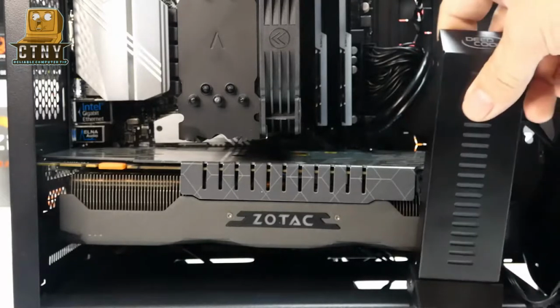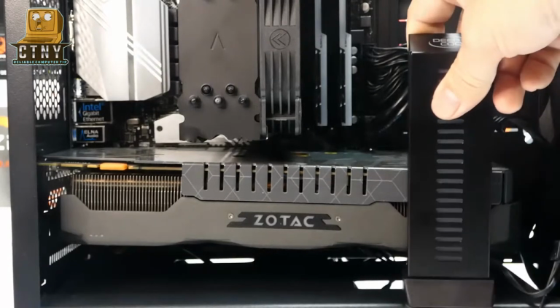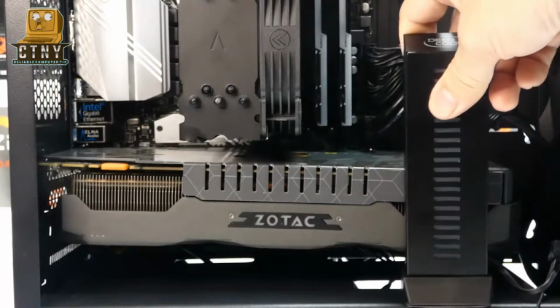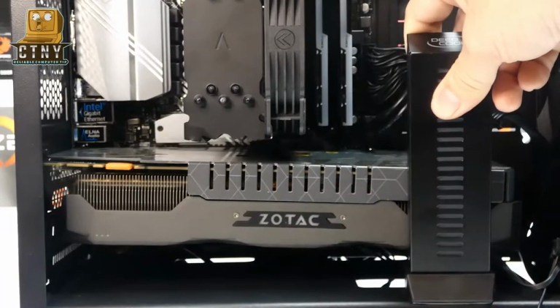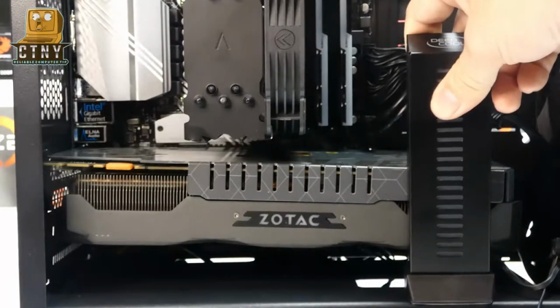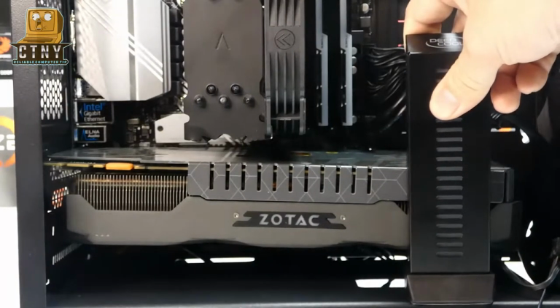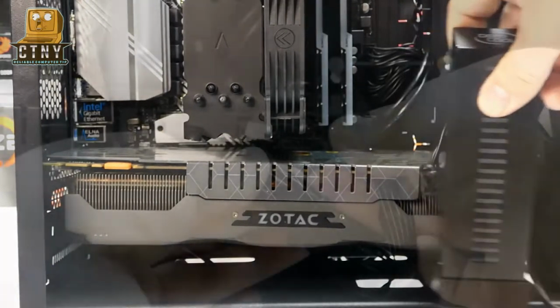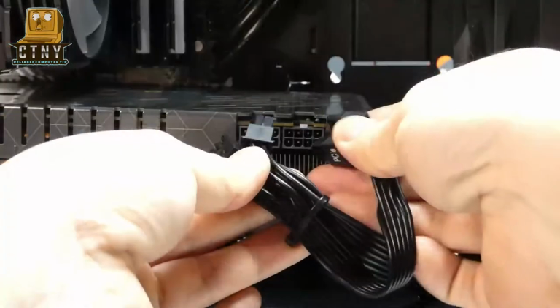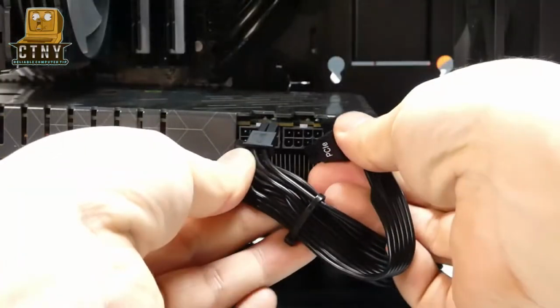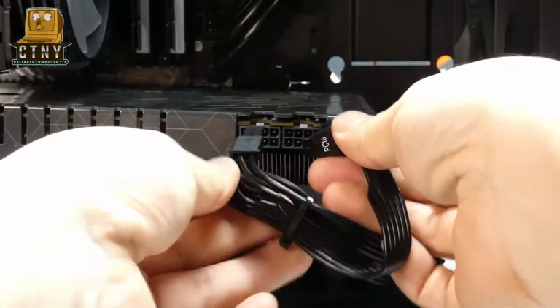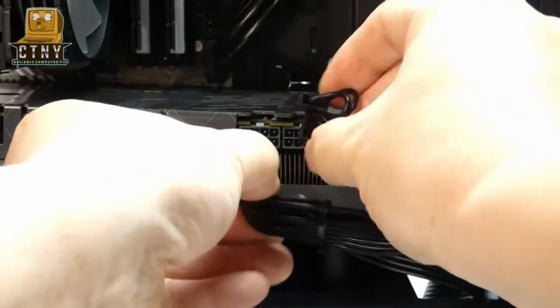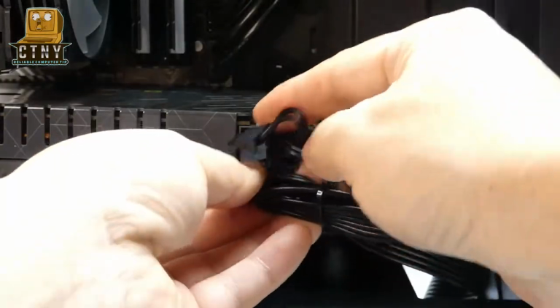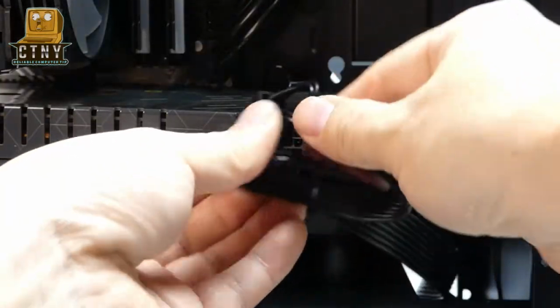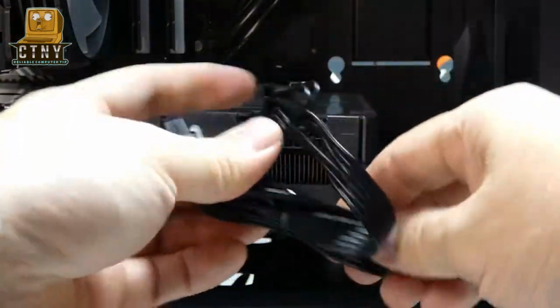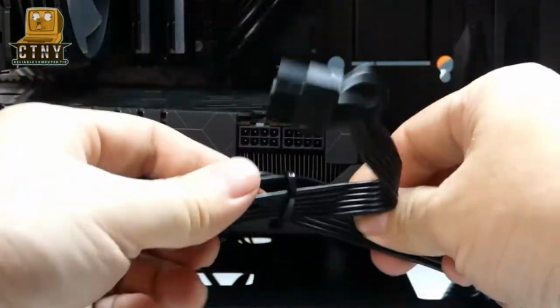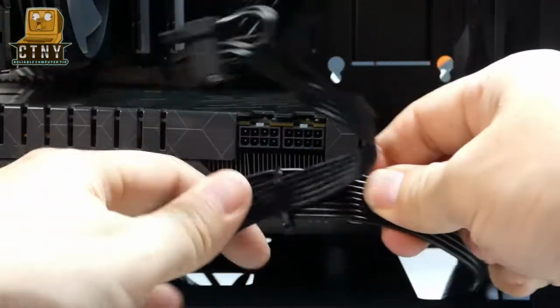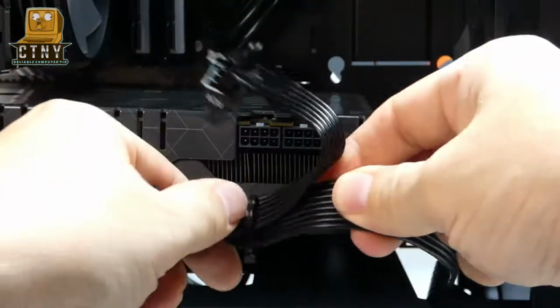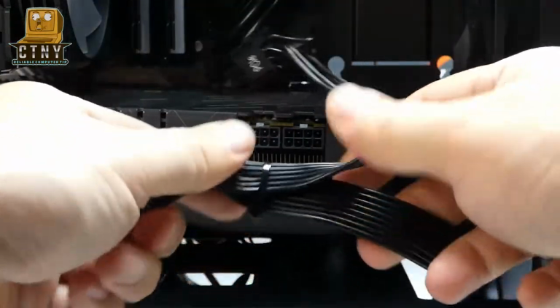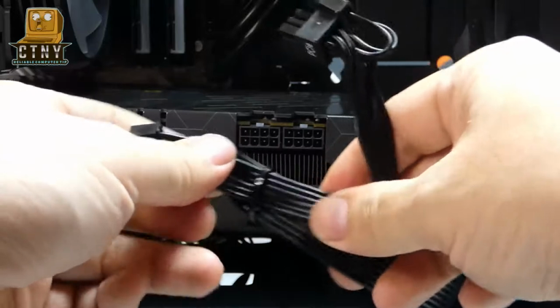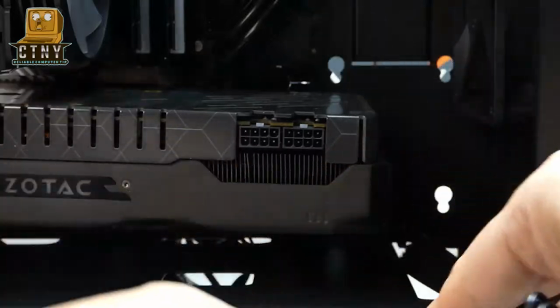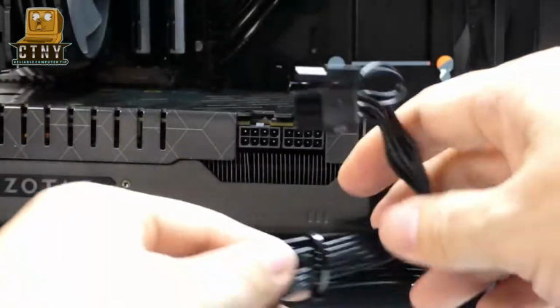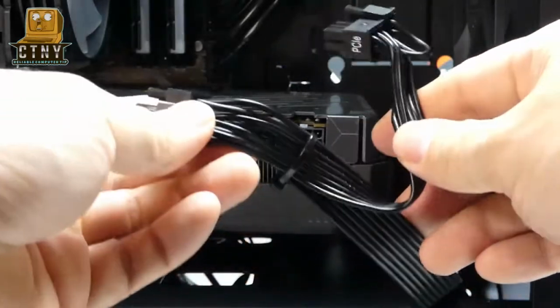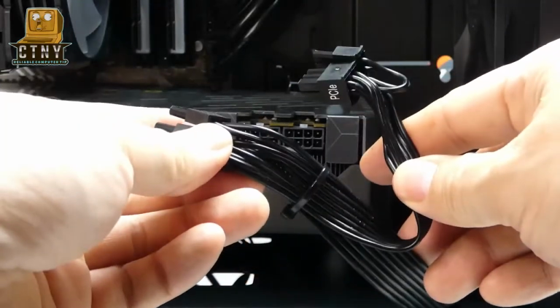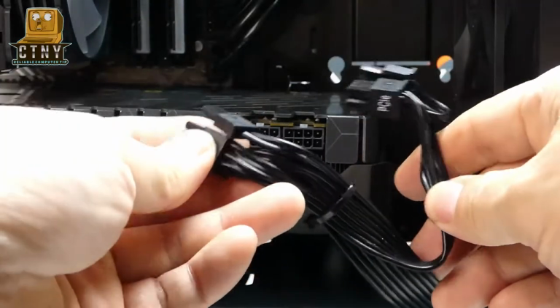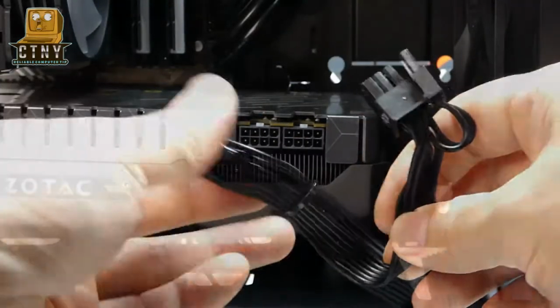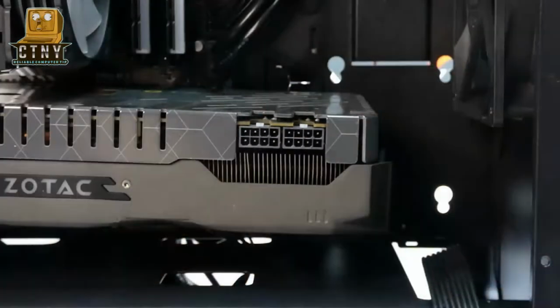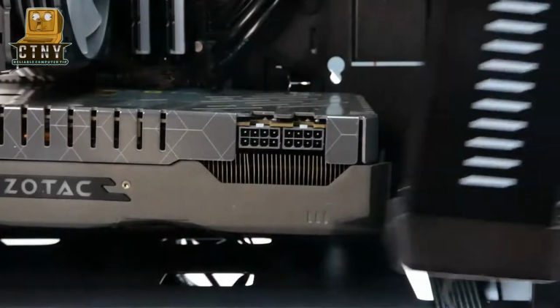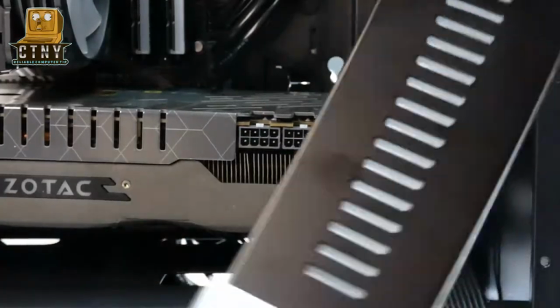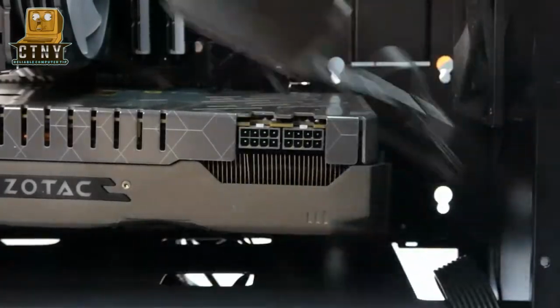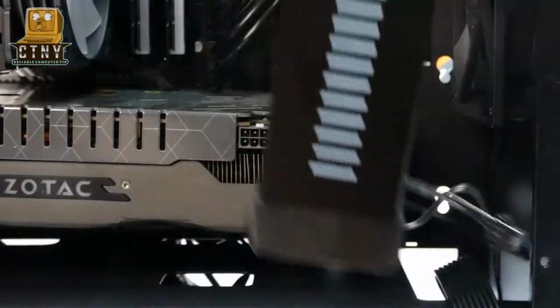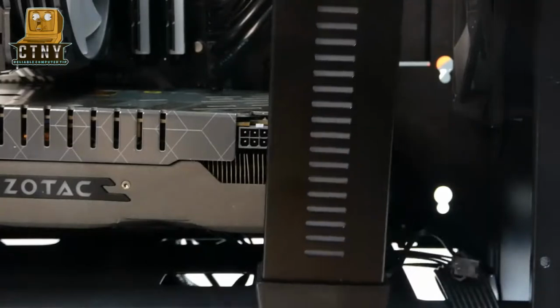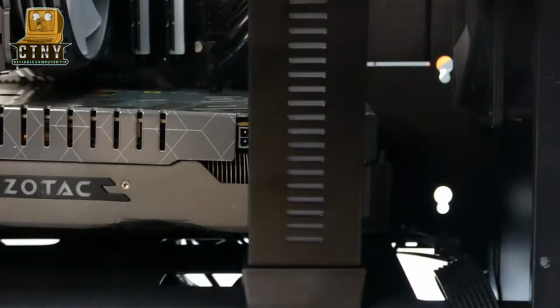I think we're installing it like this. This GPU 8-pin cable from the power supply was too hard to install because the space was too small when attaching the holder, so I will use a GPU power cable extender.